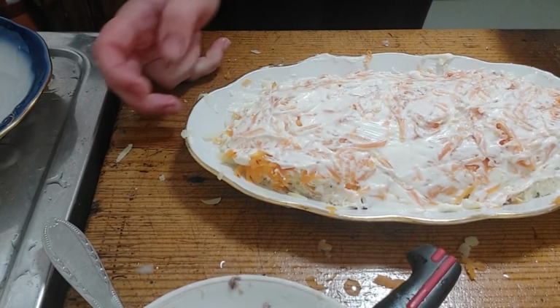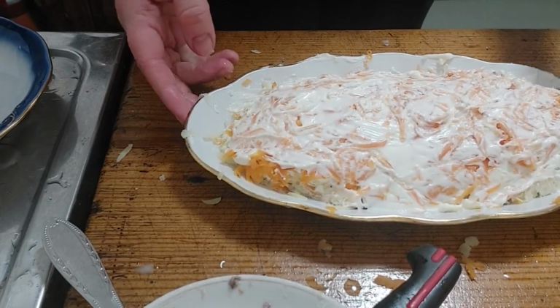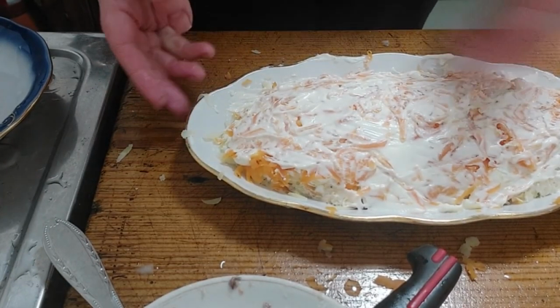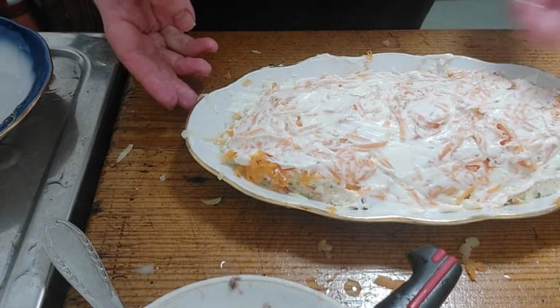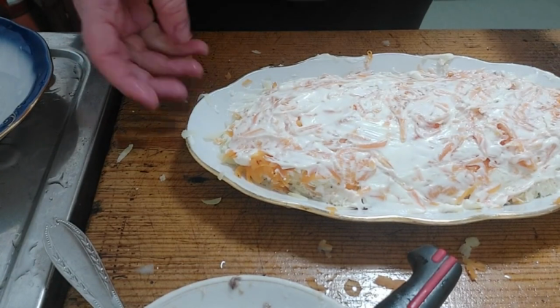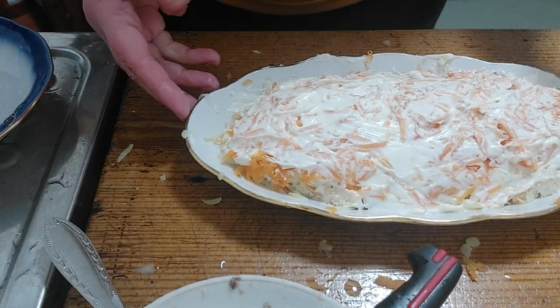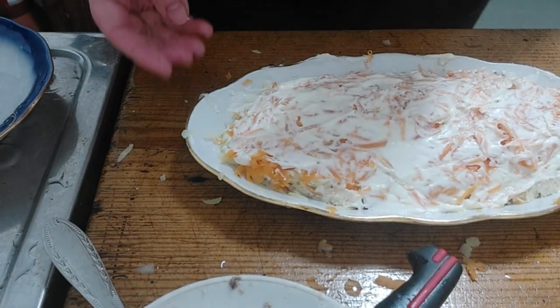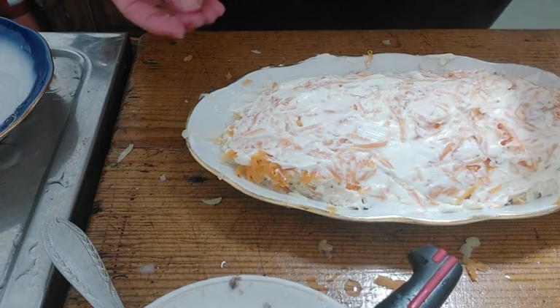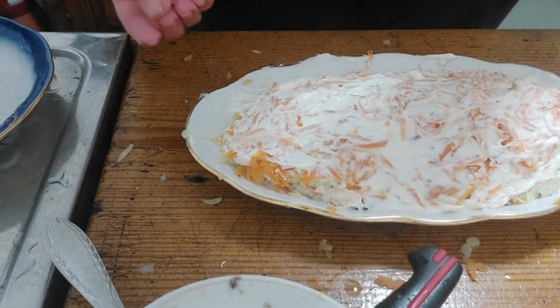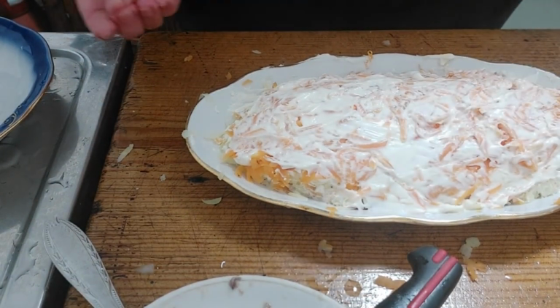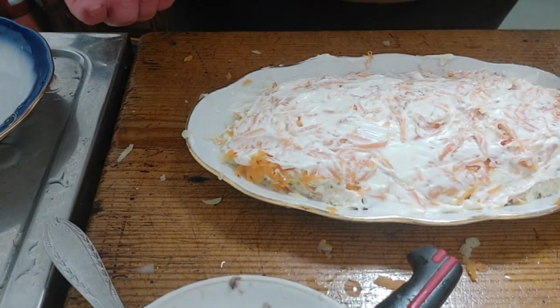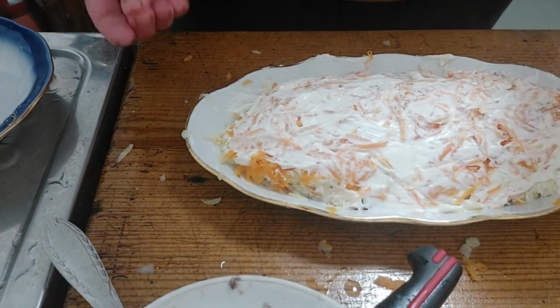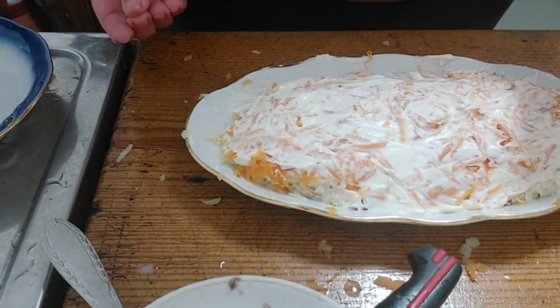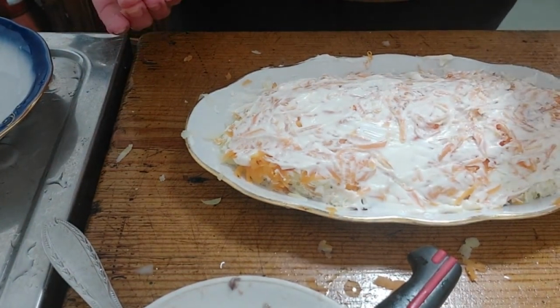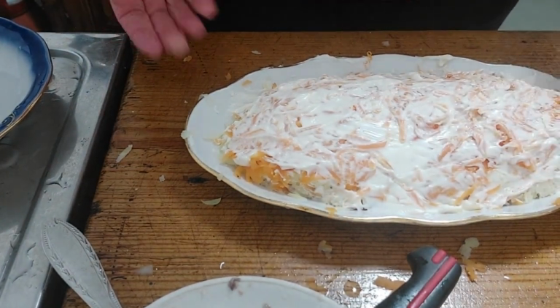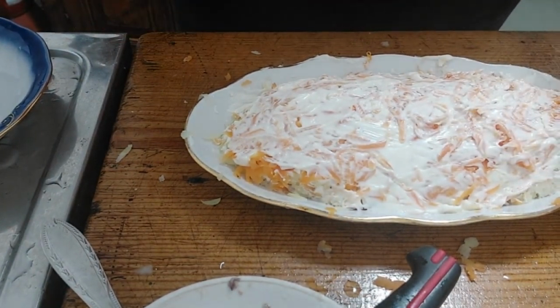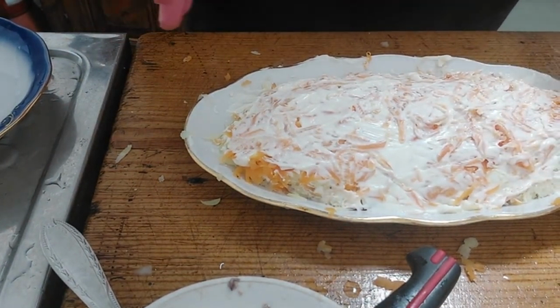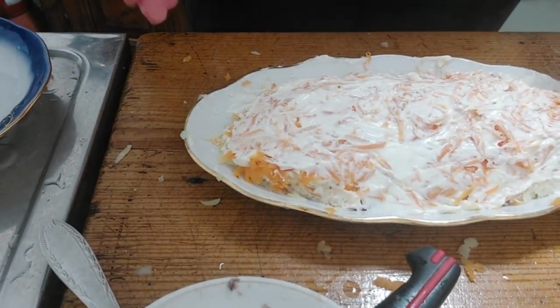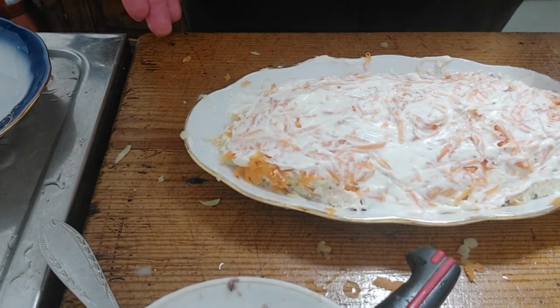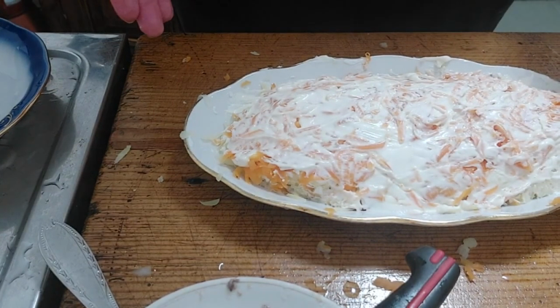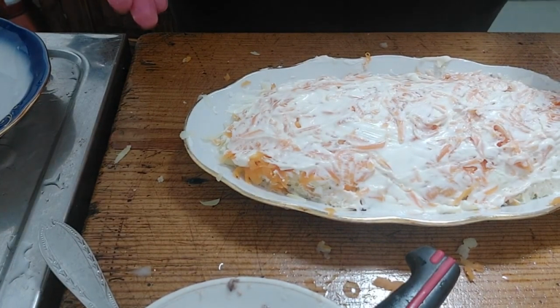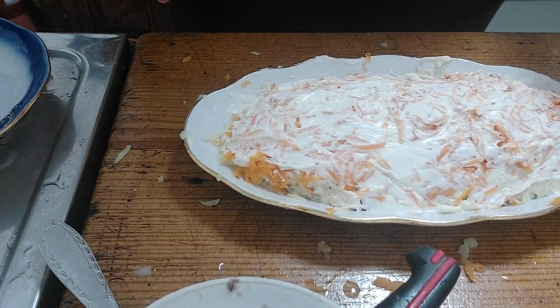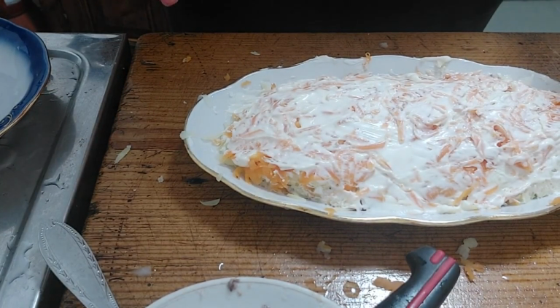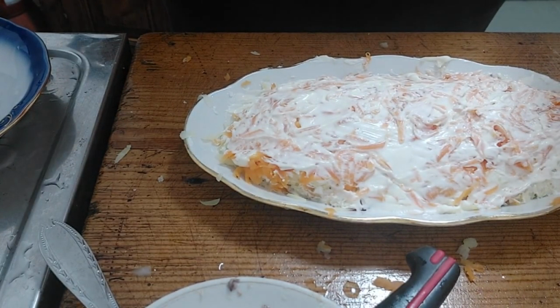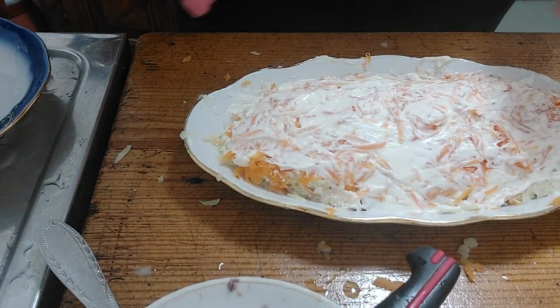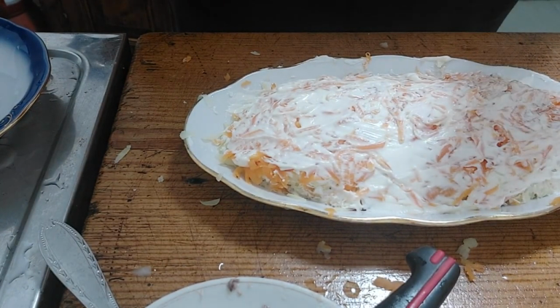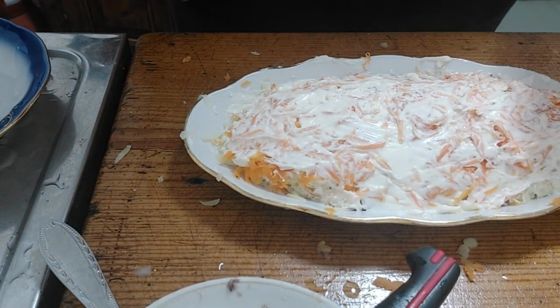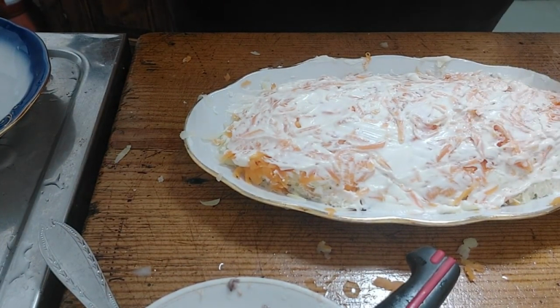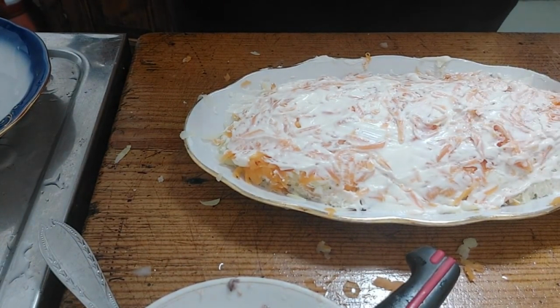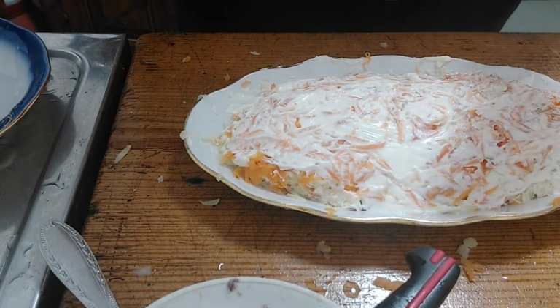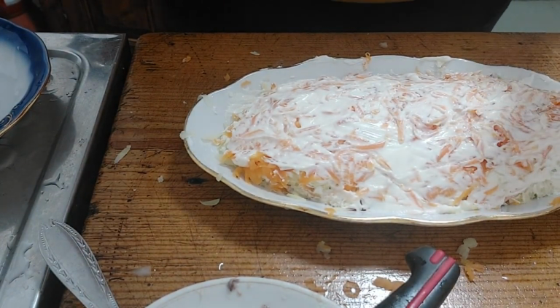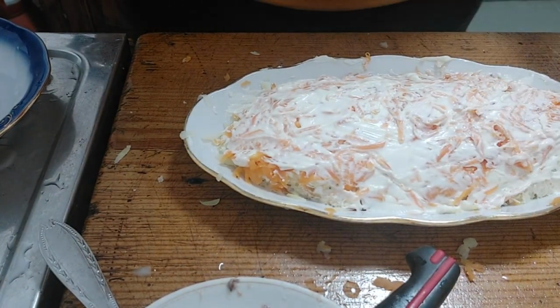As you can see I grated one carrot. If you like carrots you can use not one but two carrots.